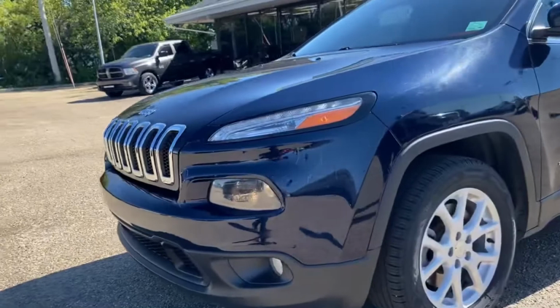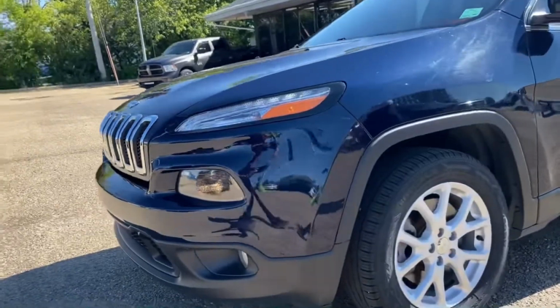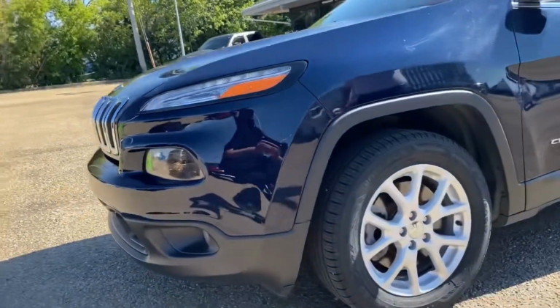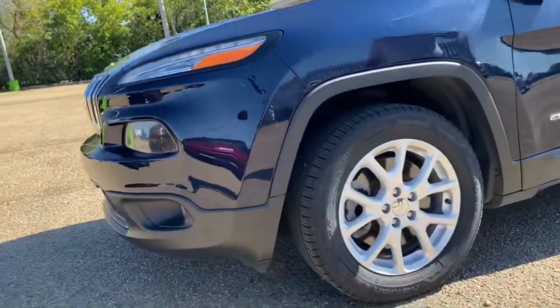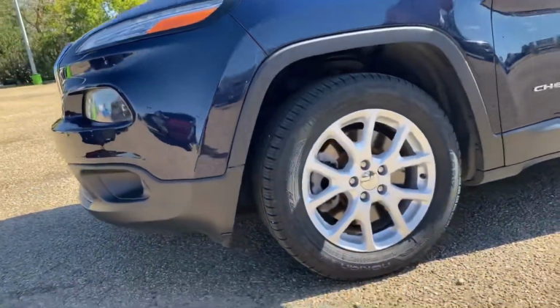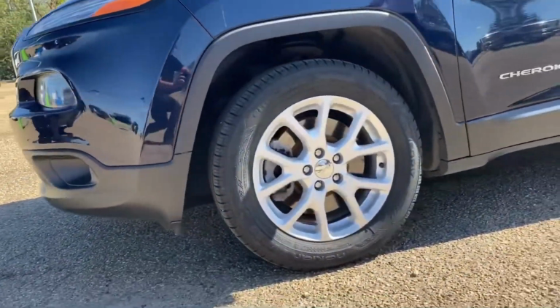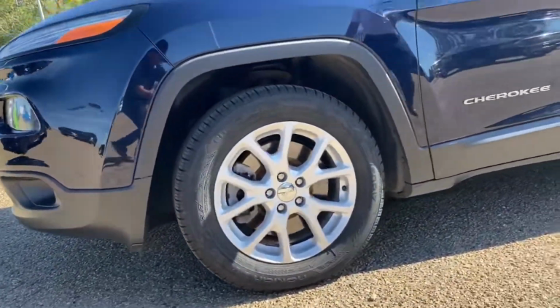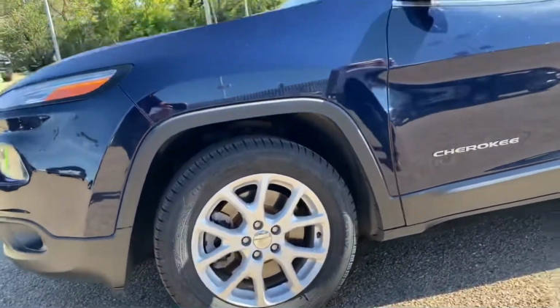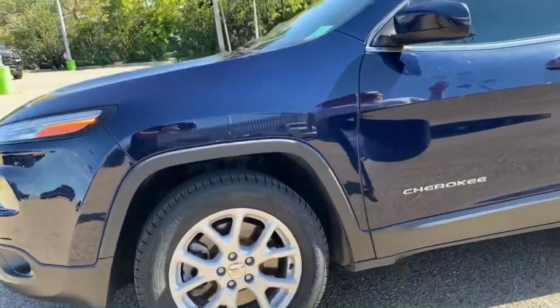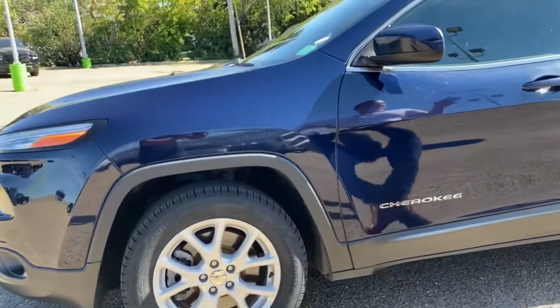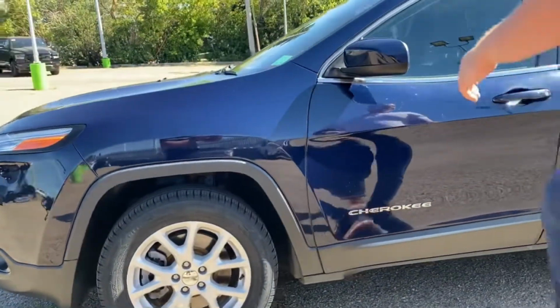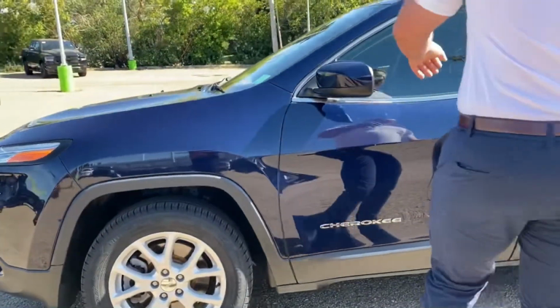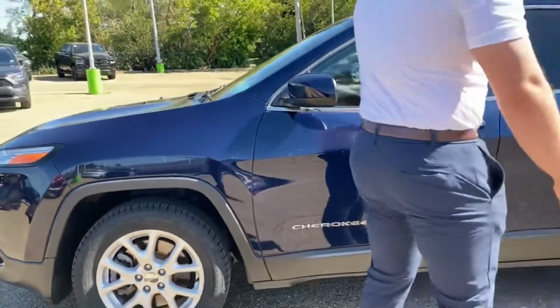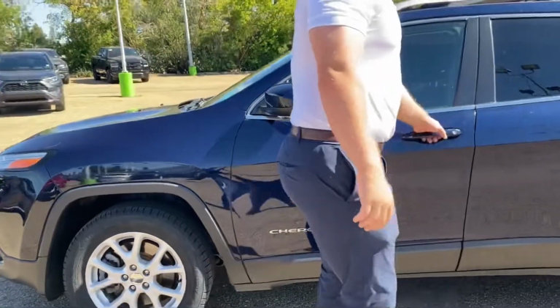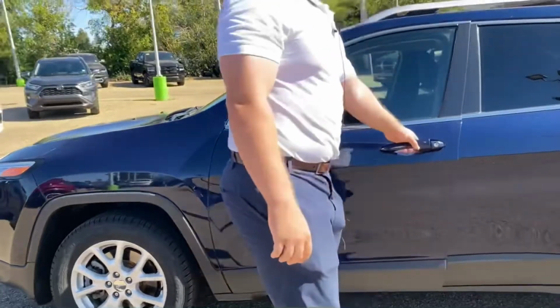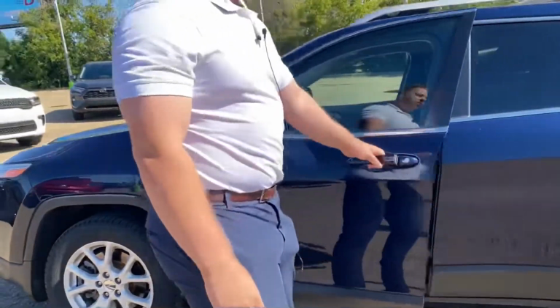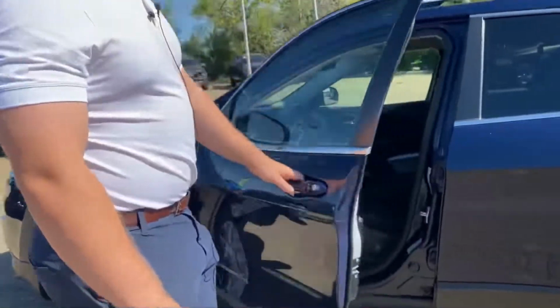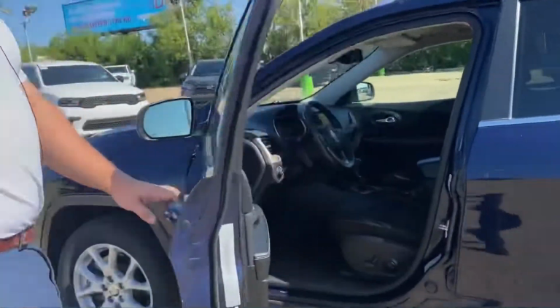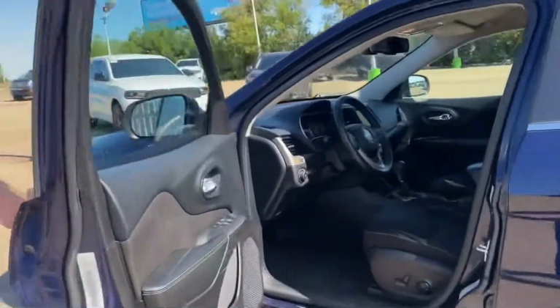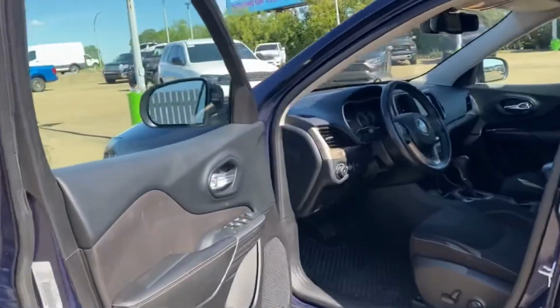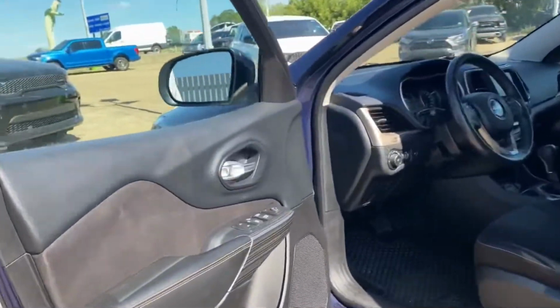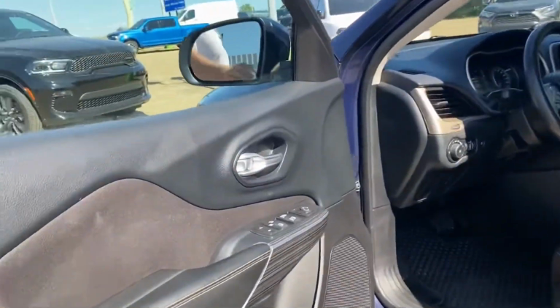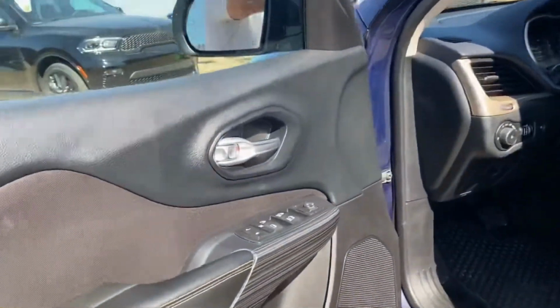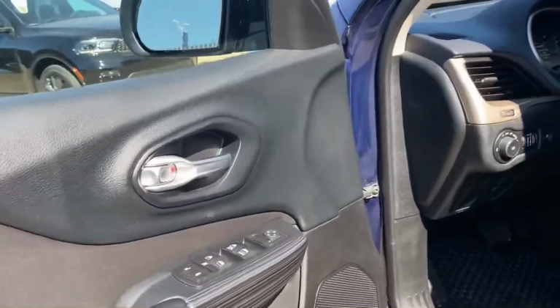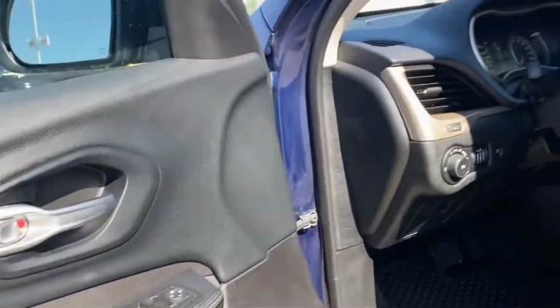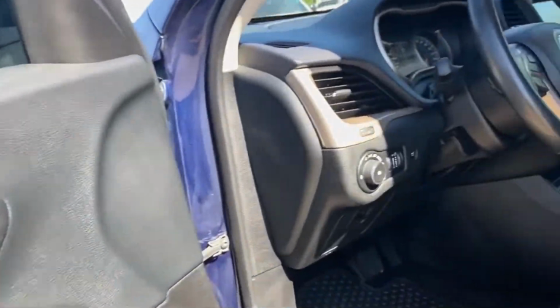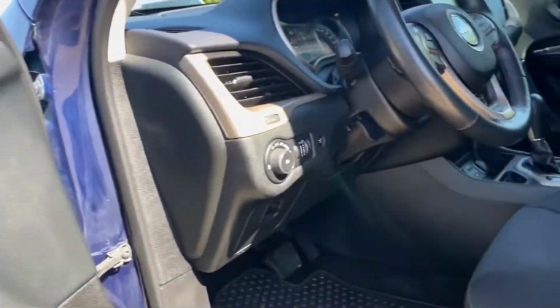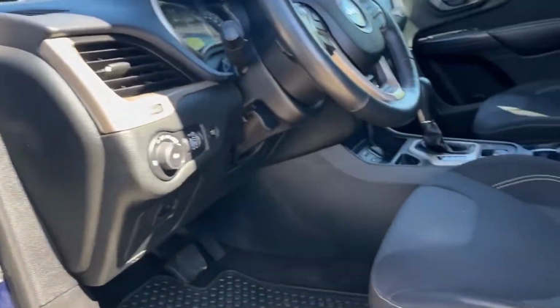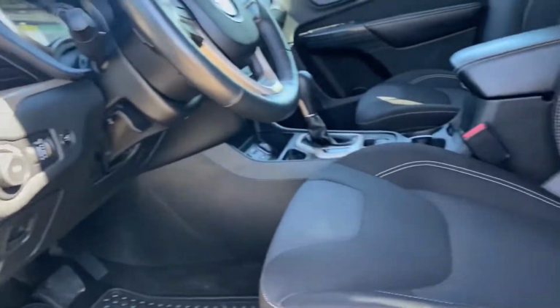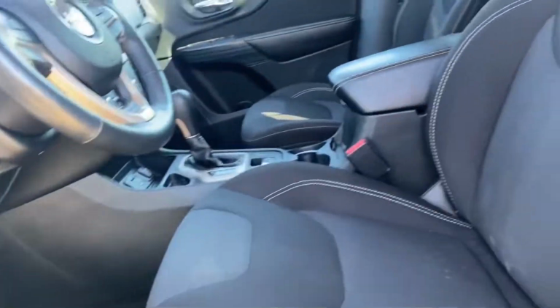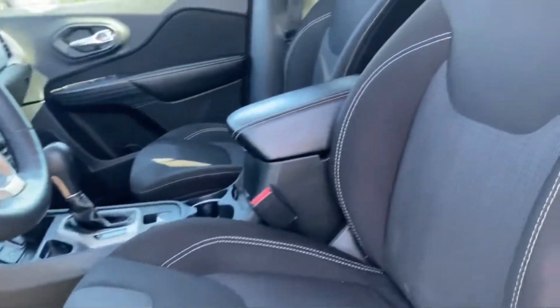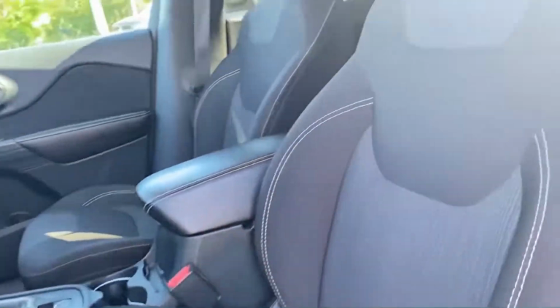Painted-to-match door handles, Cherokee badging on the side, keyless proximity entry. Opening it up, you've got your cloth seats with the 8.4-inch Uconnect touchscreen, heated seats, and power options.